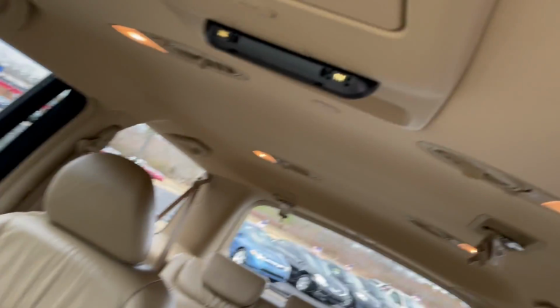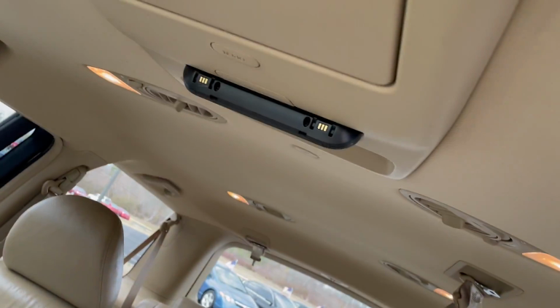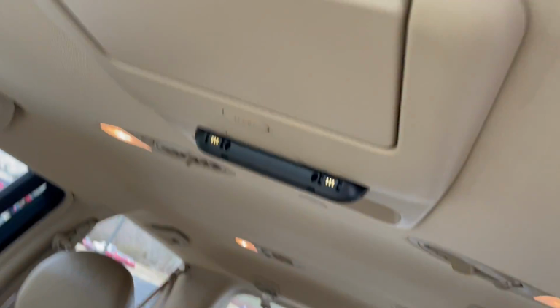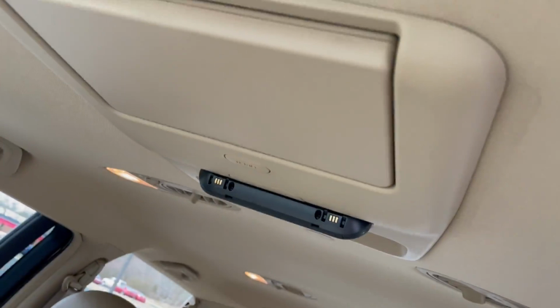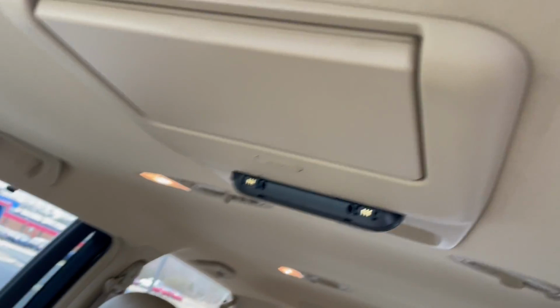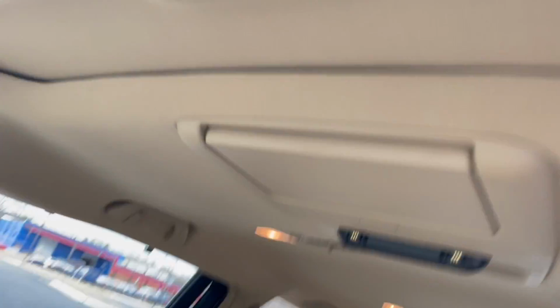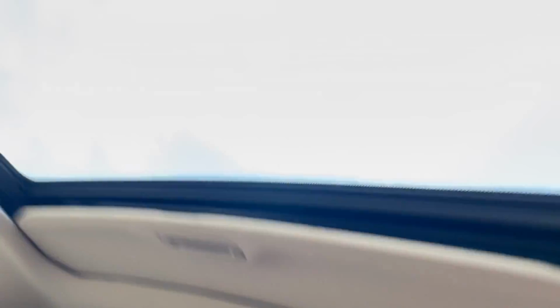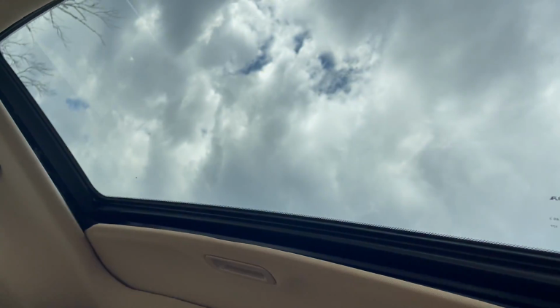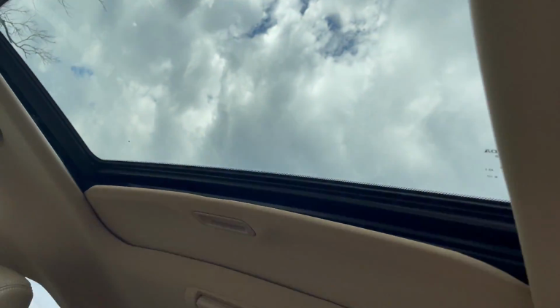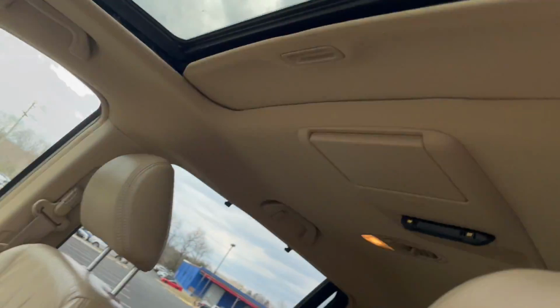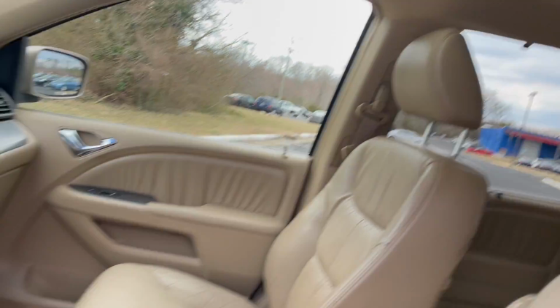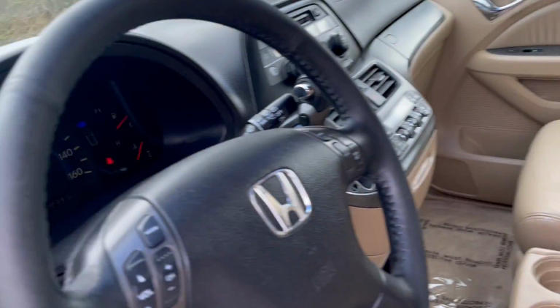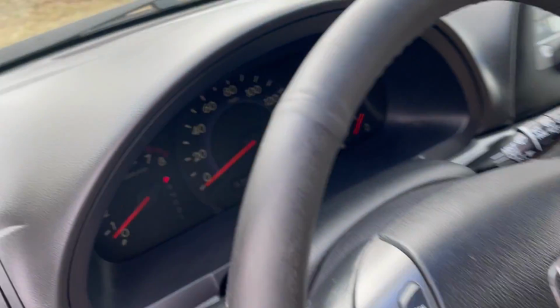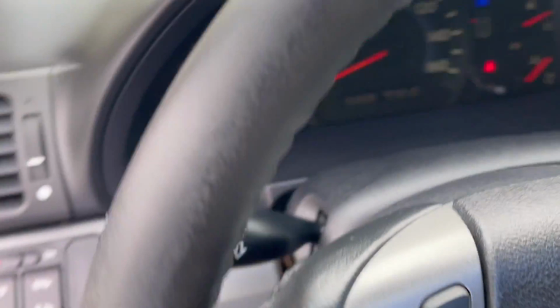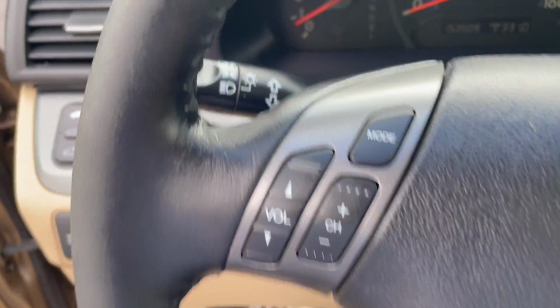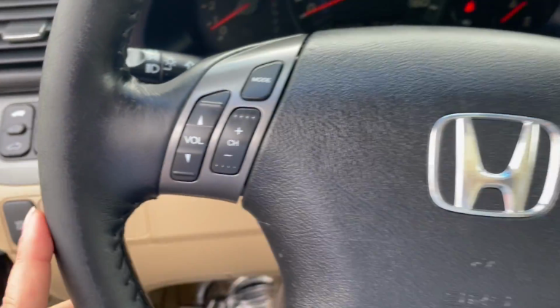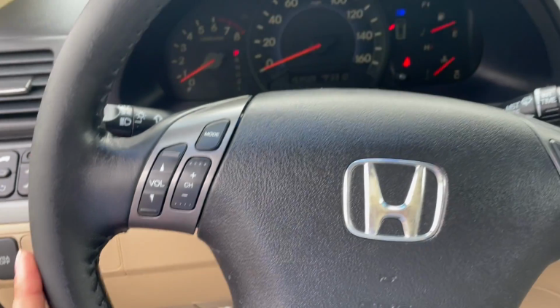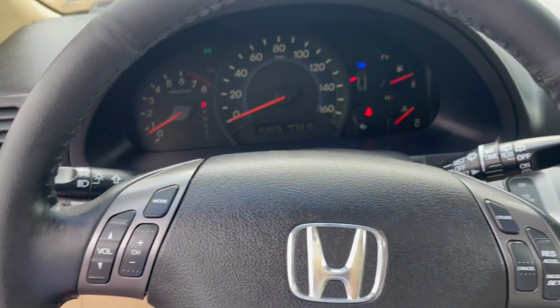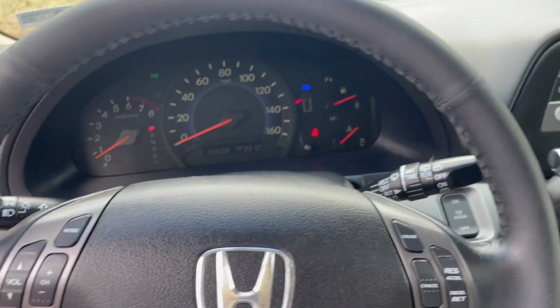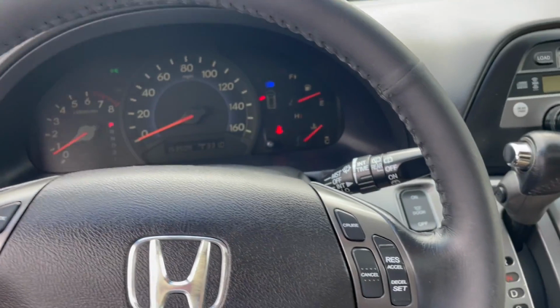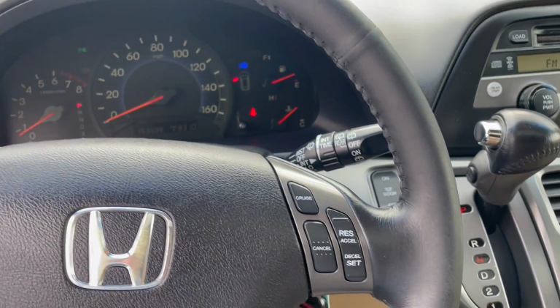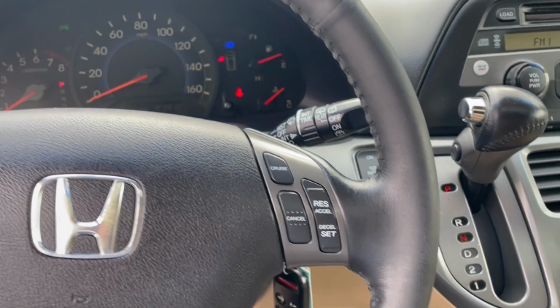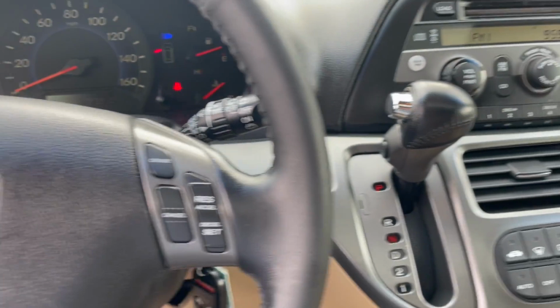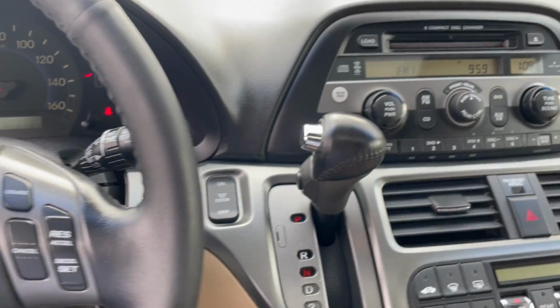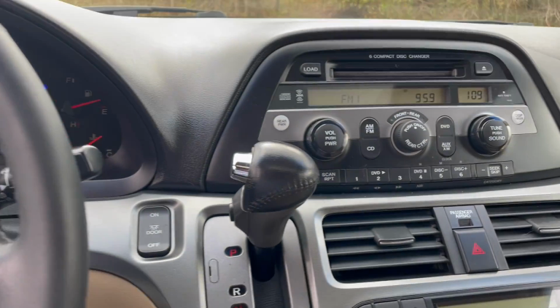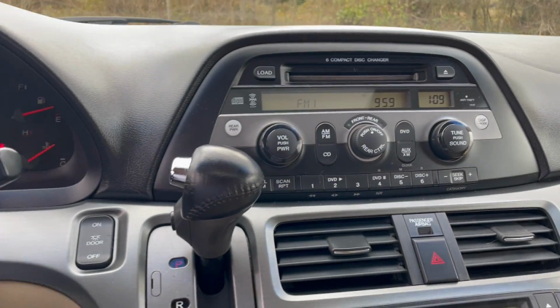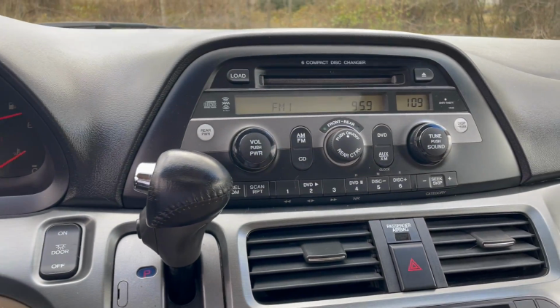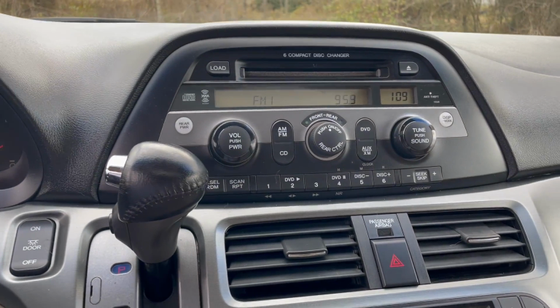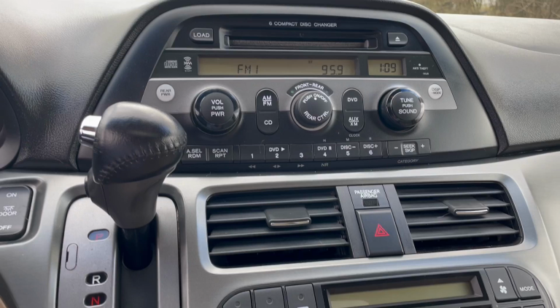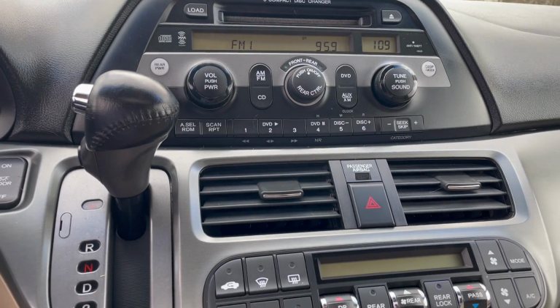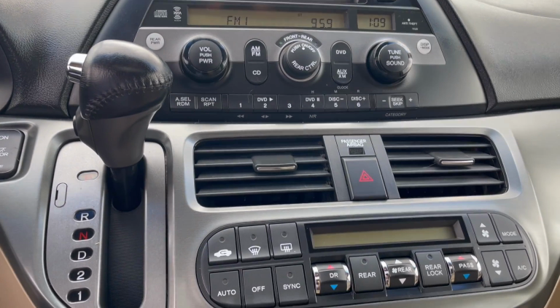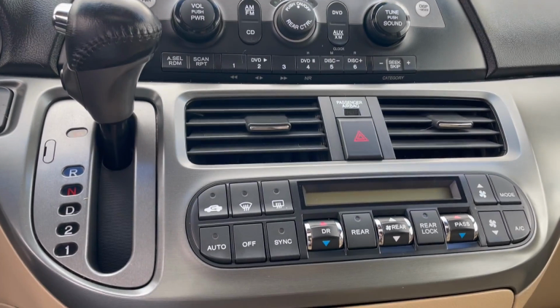Comes with a DVD player, sunroof, controls for the stereo on the steering wheel, cruise control, AM FM radio, and auxiliary.